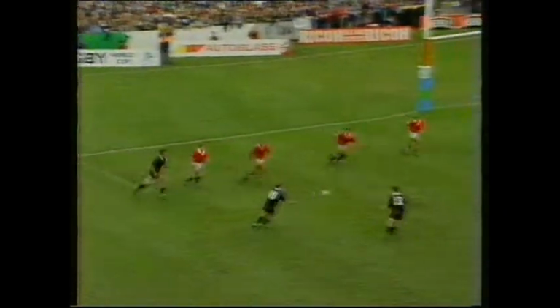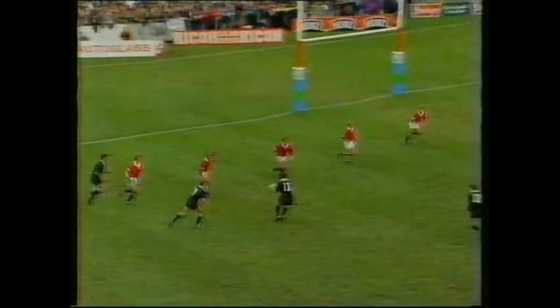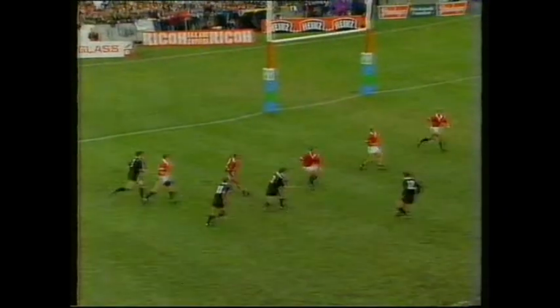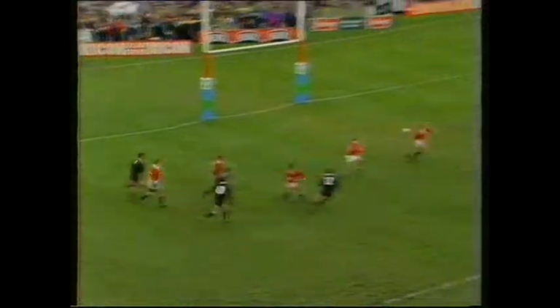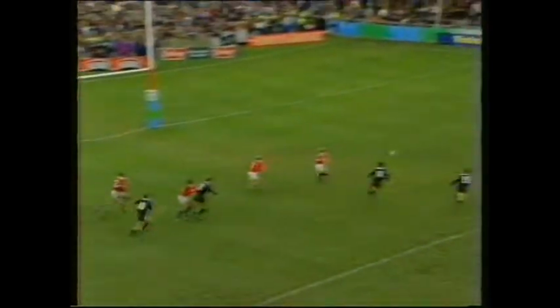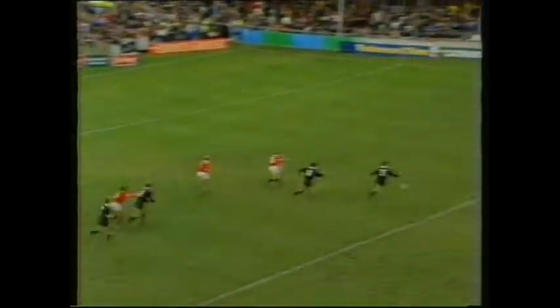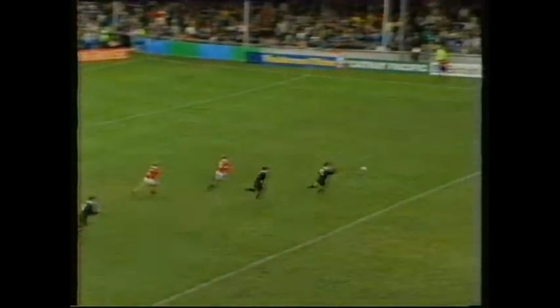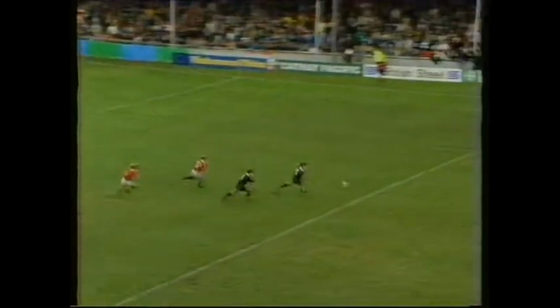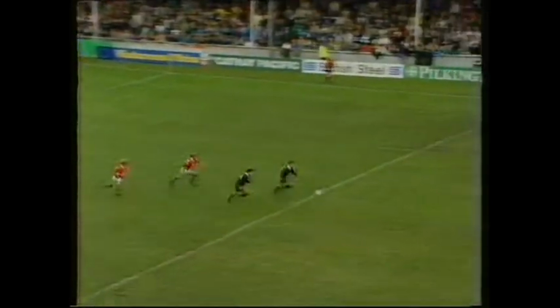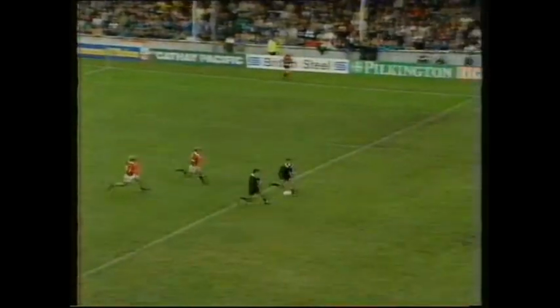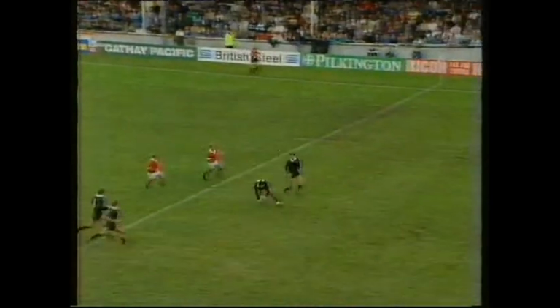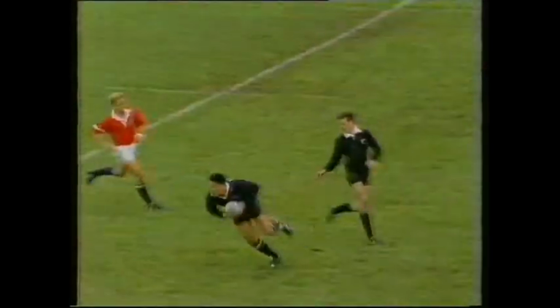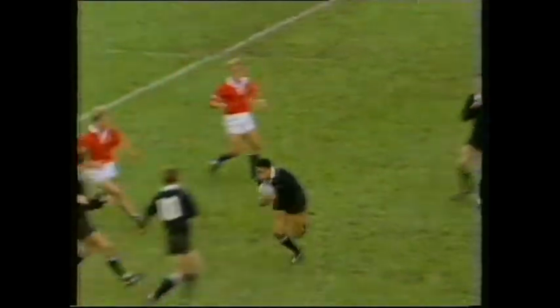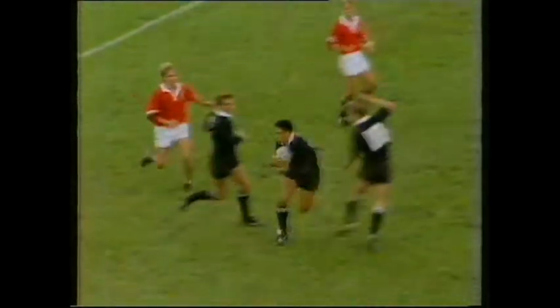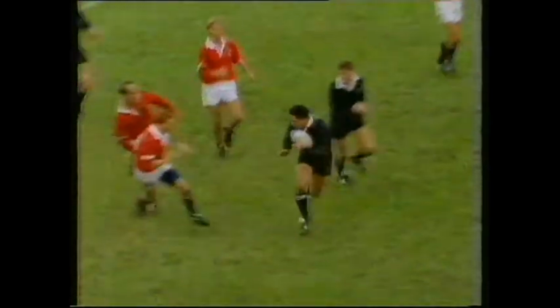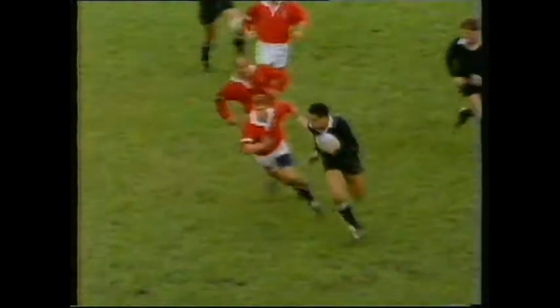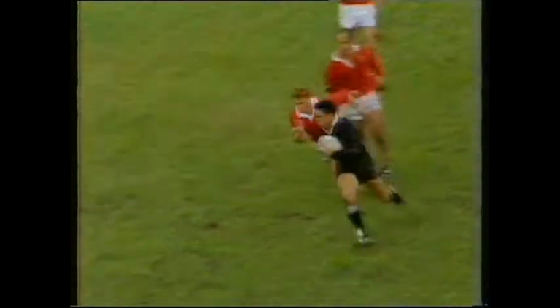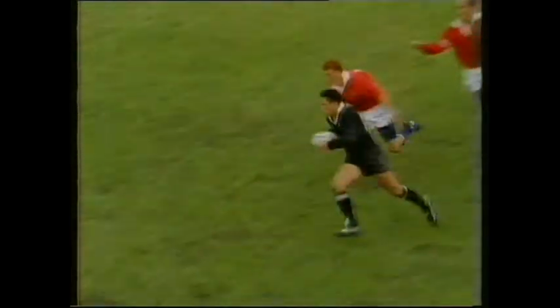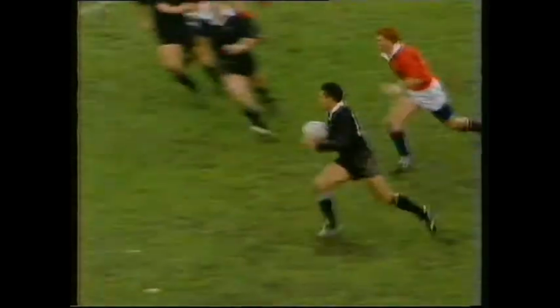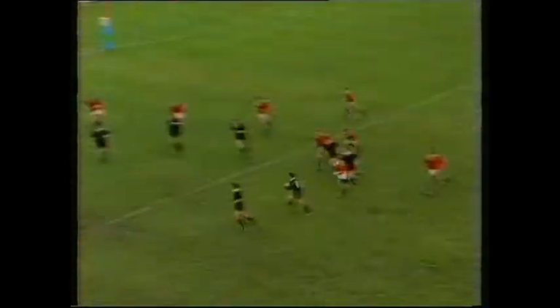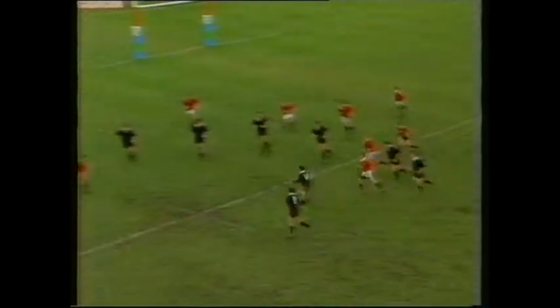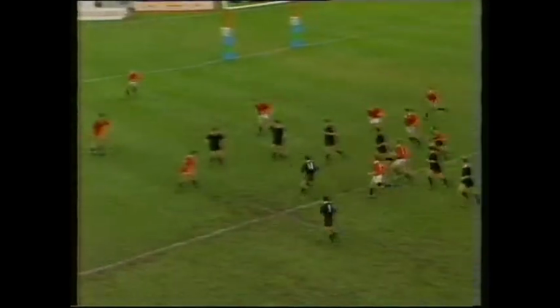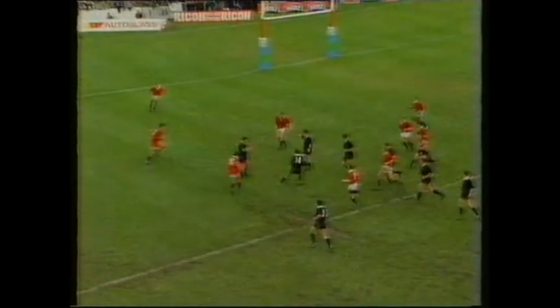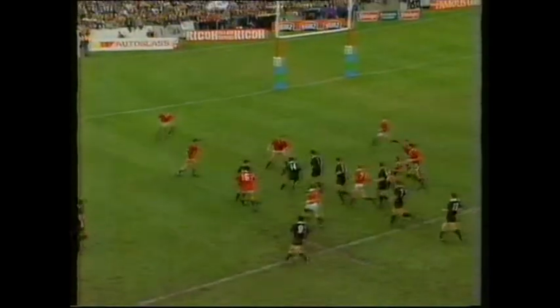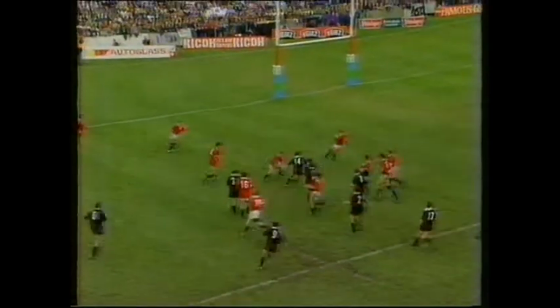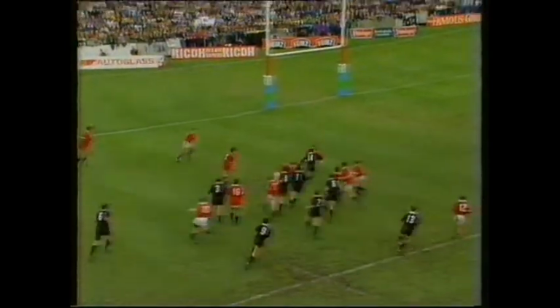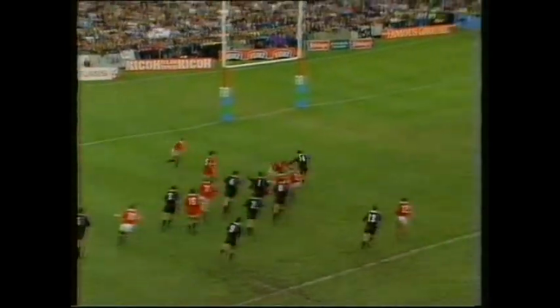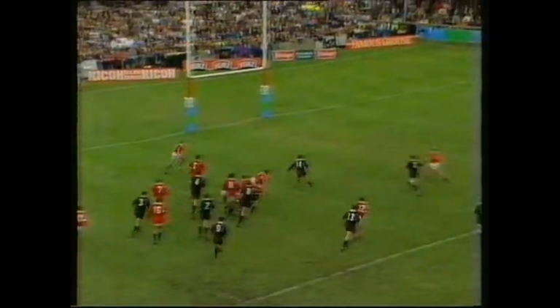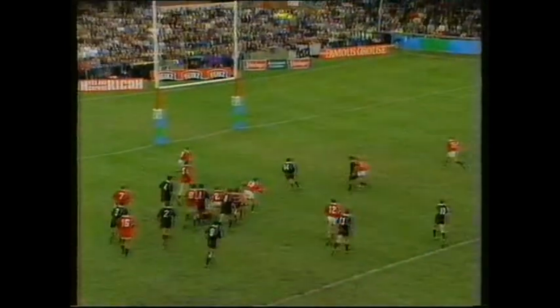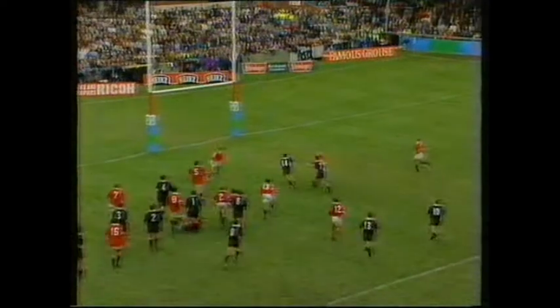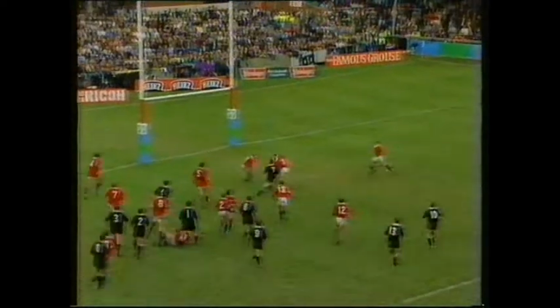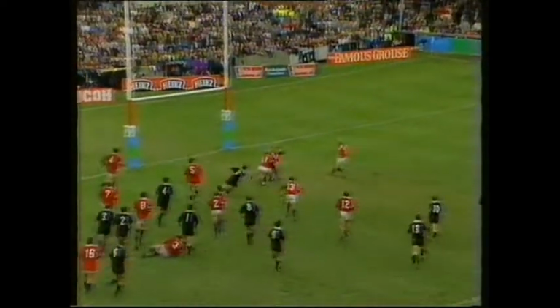Preston, Innes, long one across, misses Terry Wright, Kimu has to go back. John Timu, so good from broken play. Good run here from Timu.